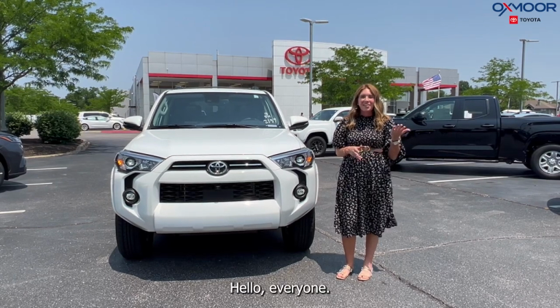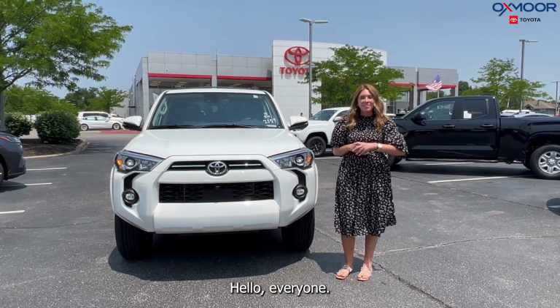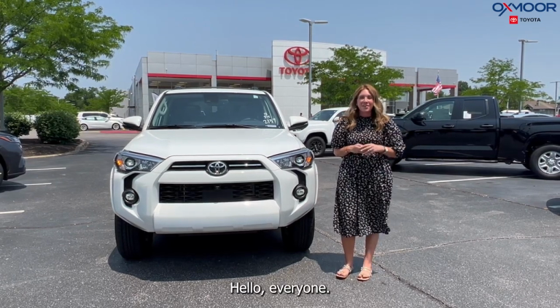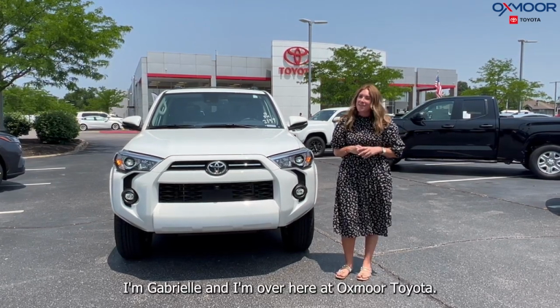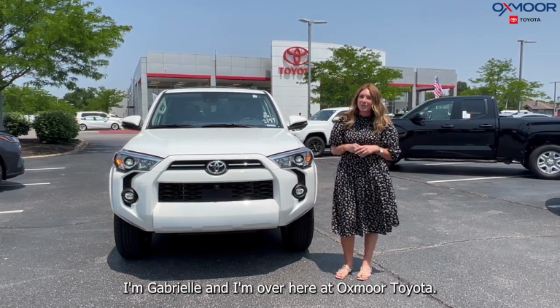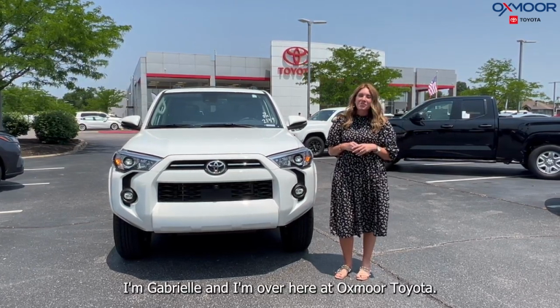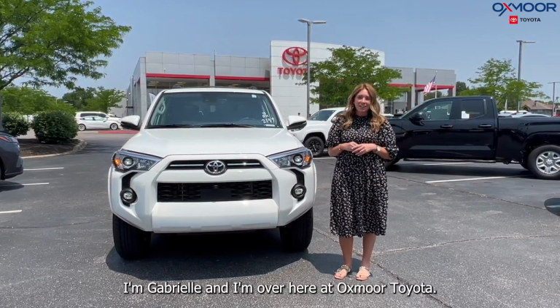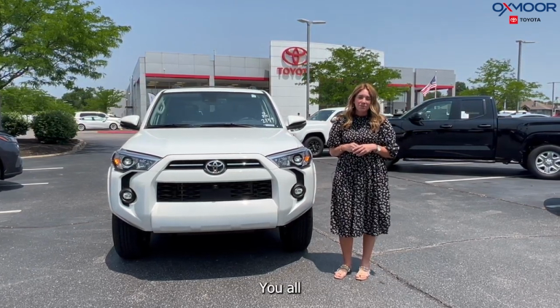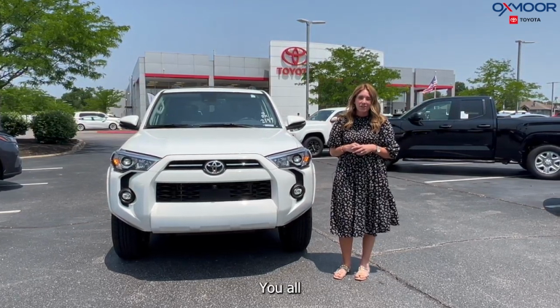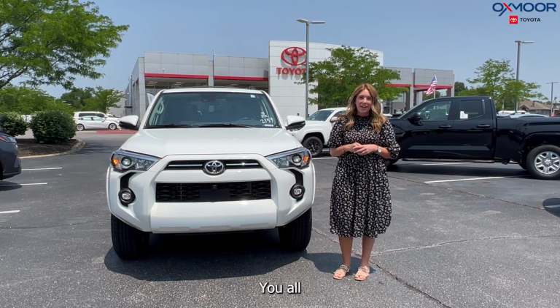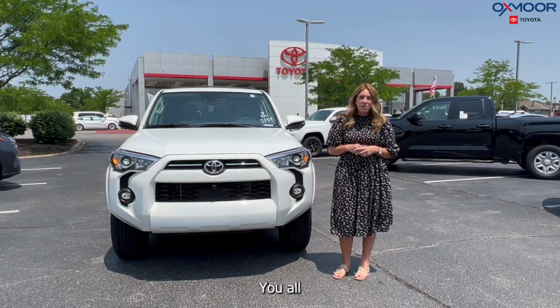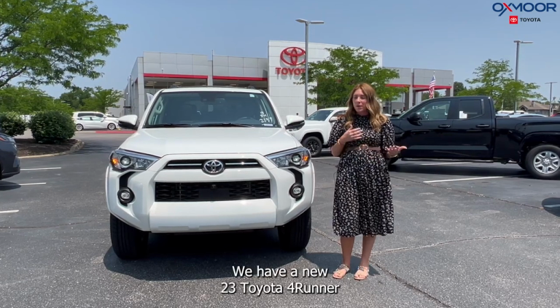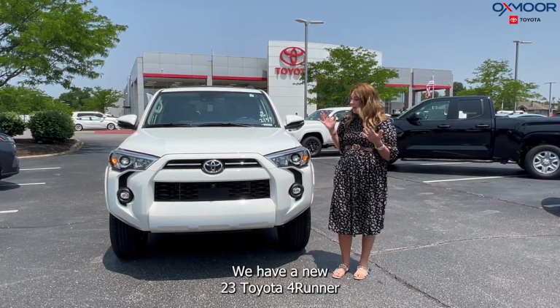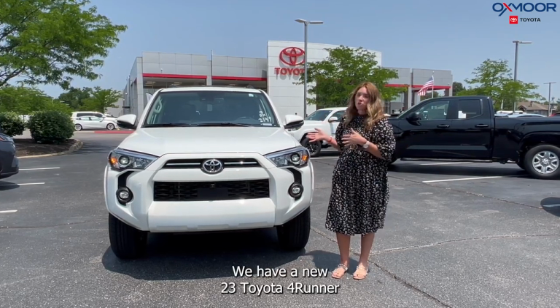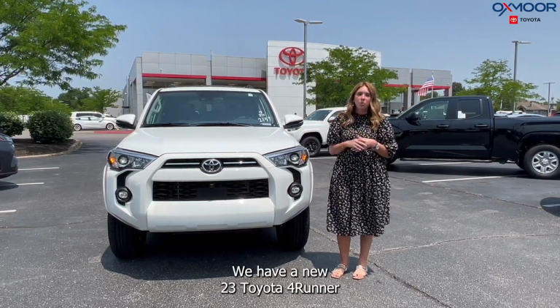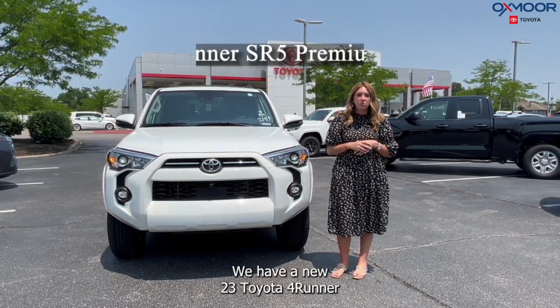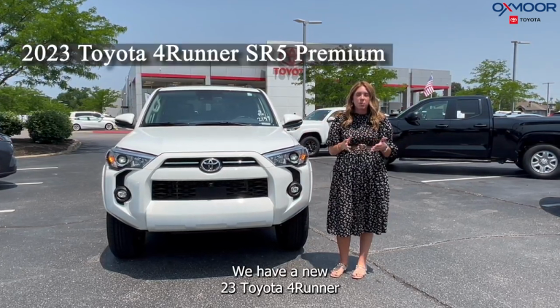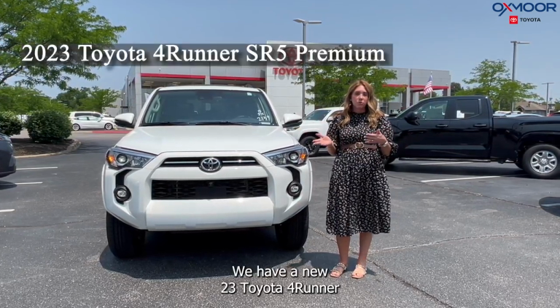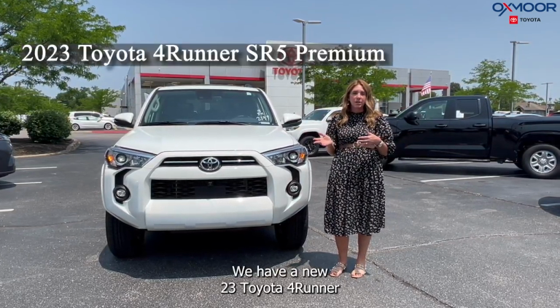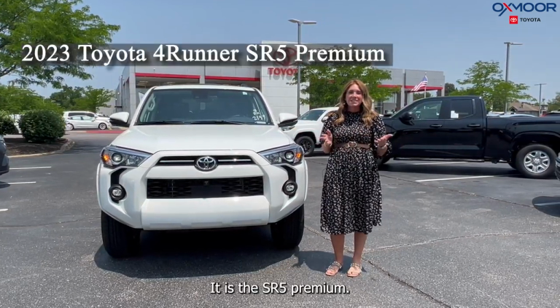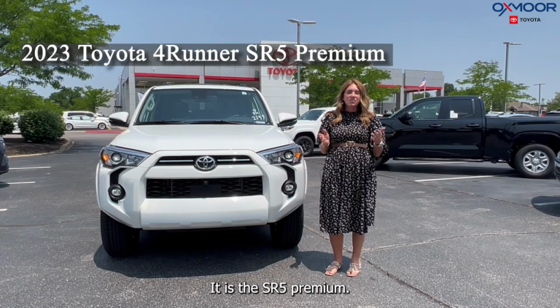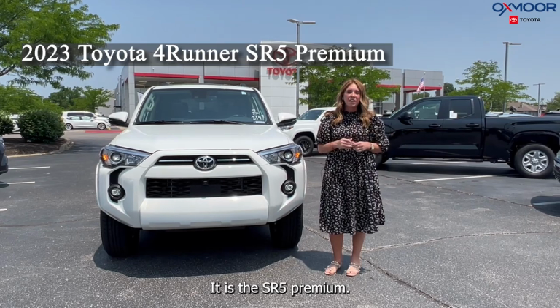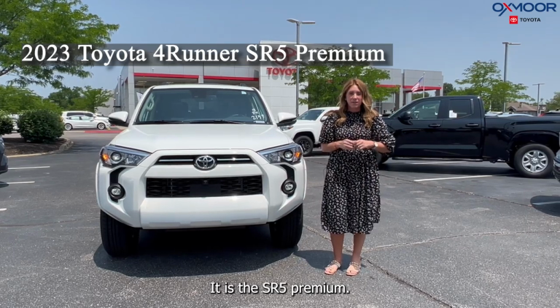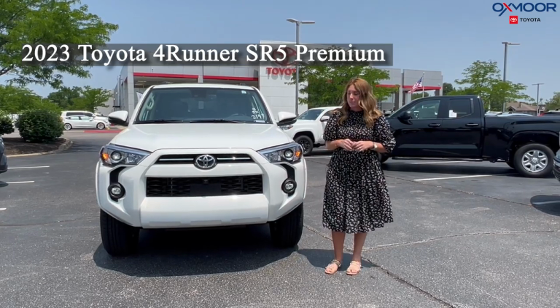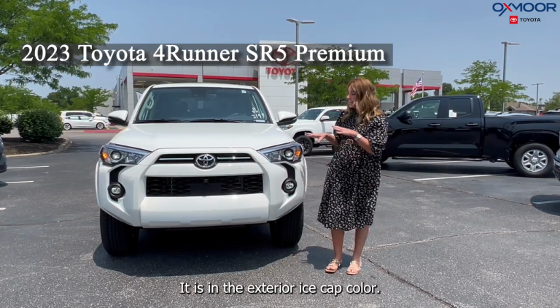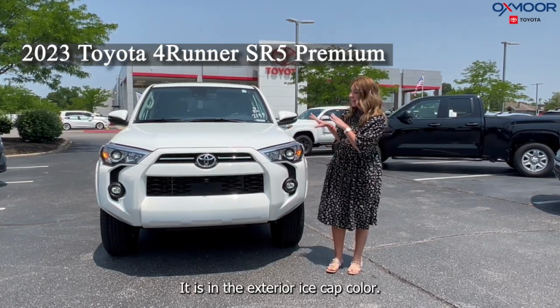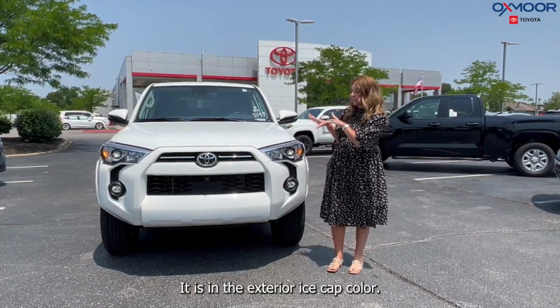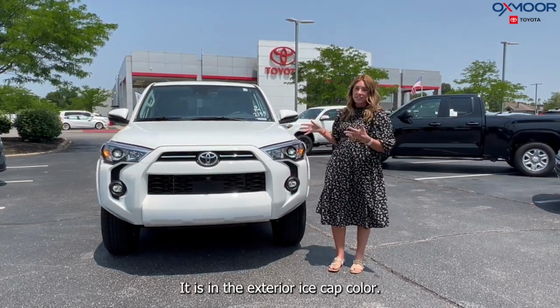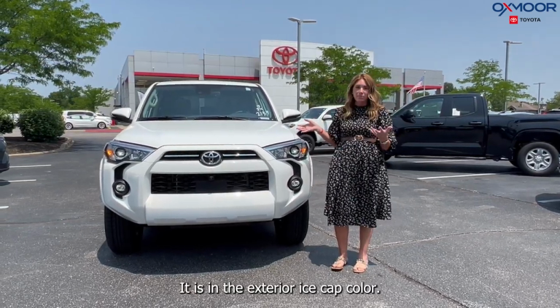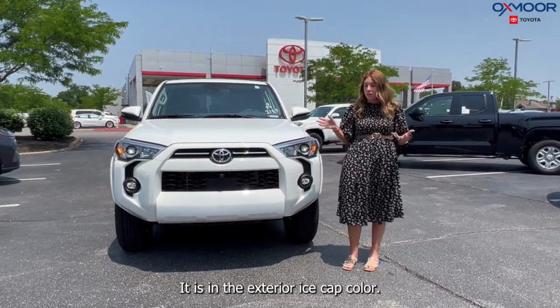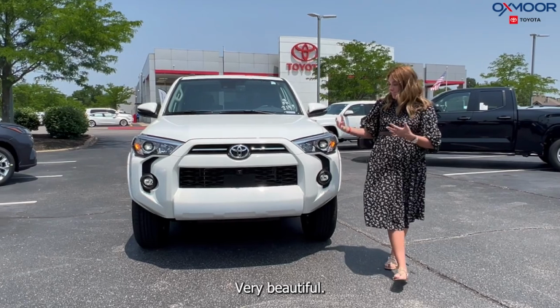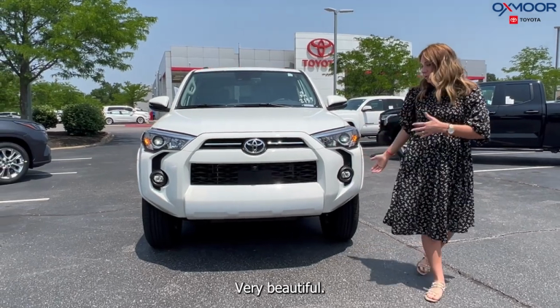Hello everyone, I'm Gabrielle and I'm over here at Oxmoor Toyota today. We have a new 2023 Toyota 4Runner — it is the SR5 Premium in the exterior ice cap color, very beautiful.